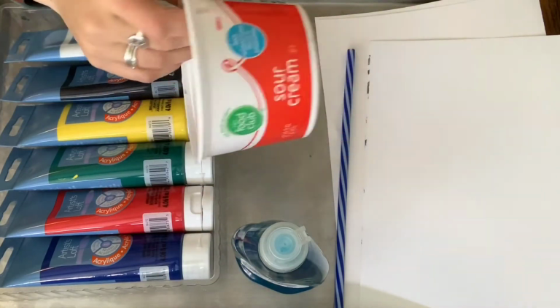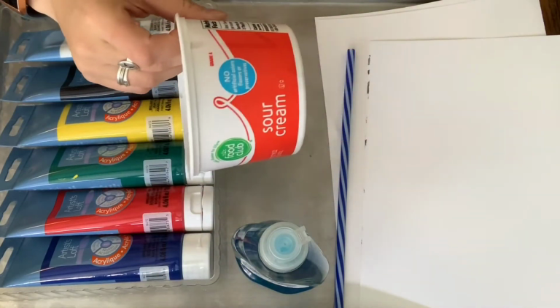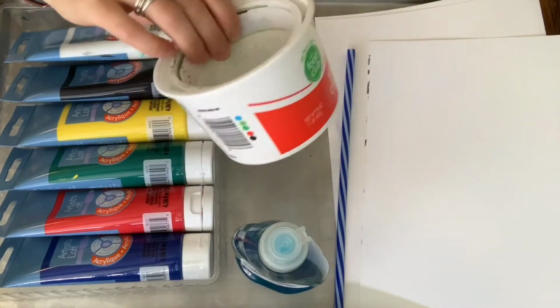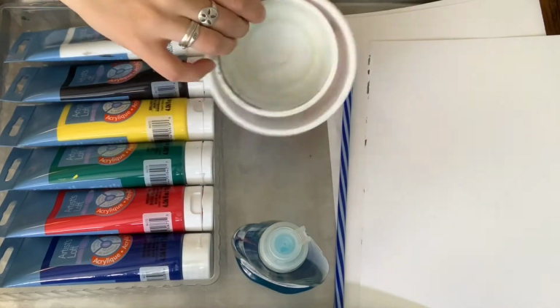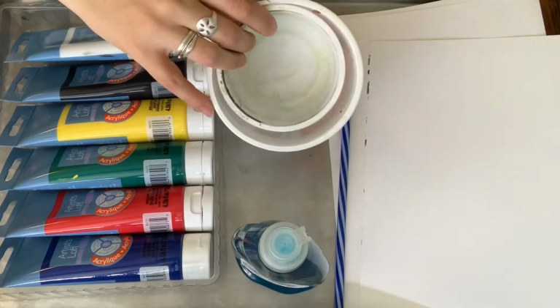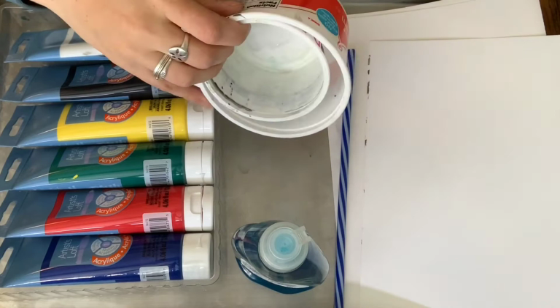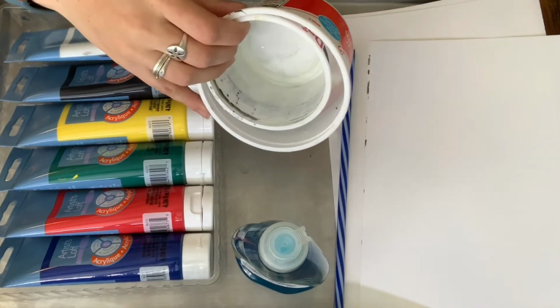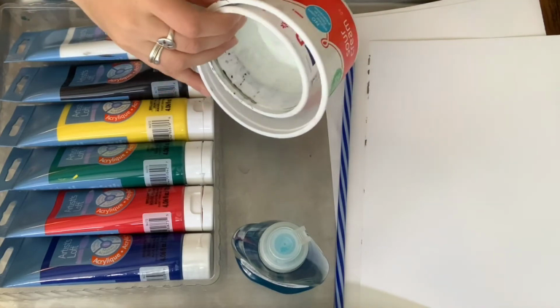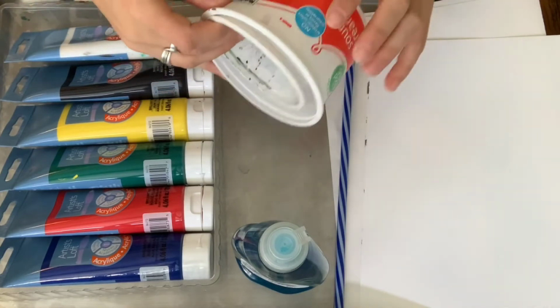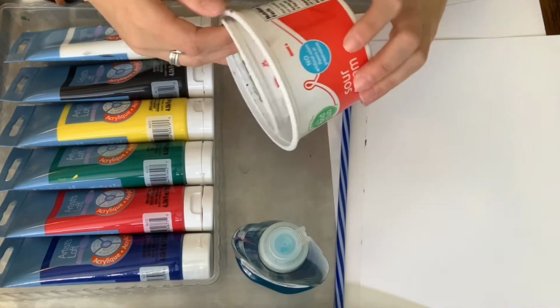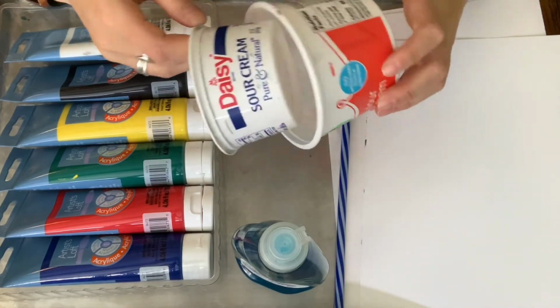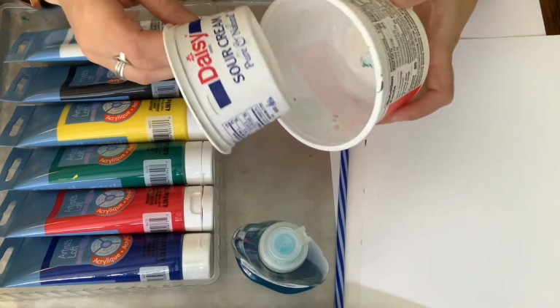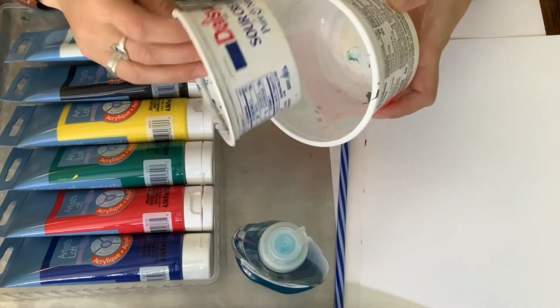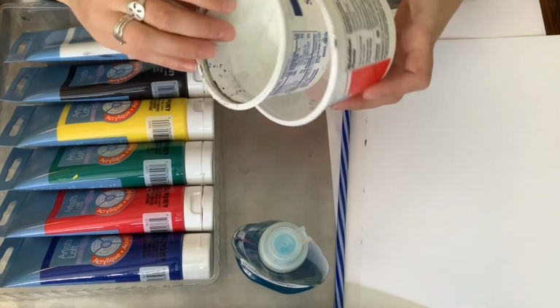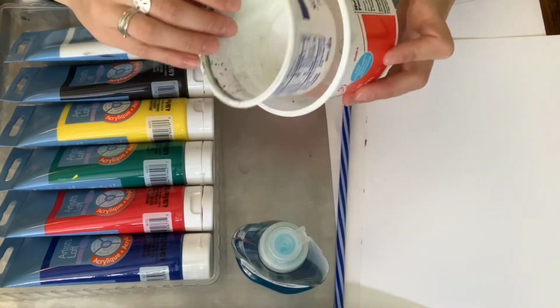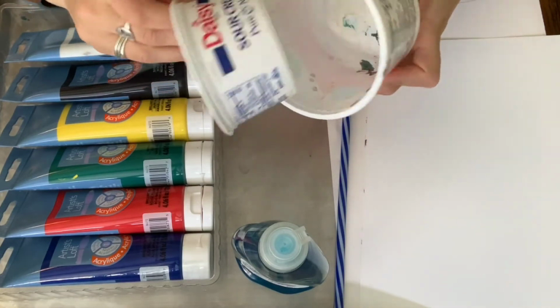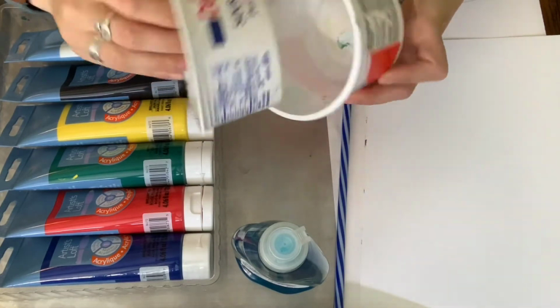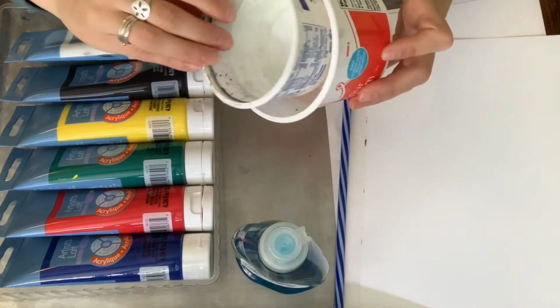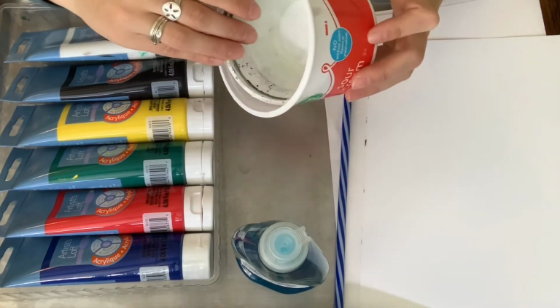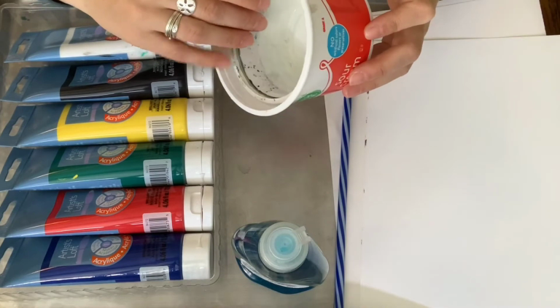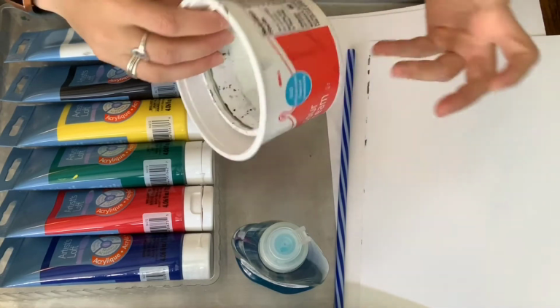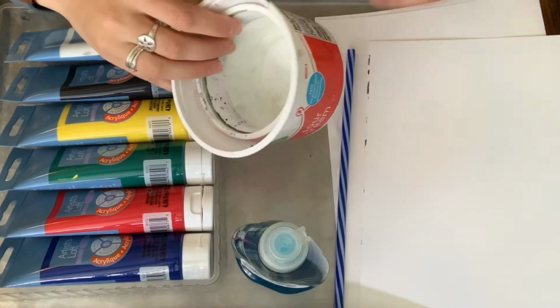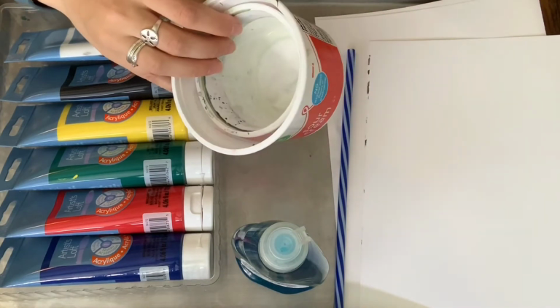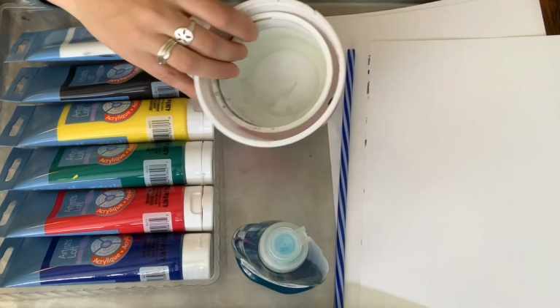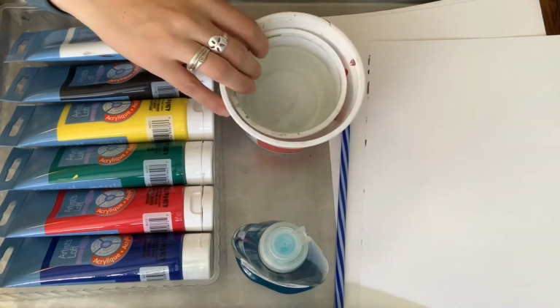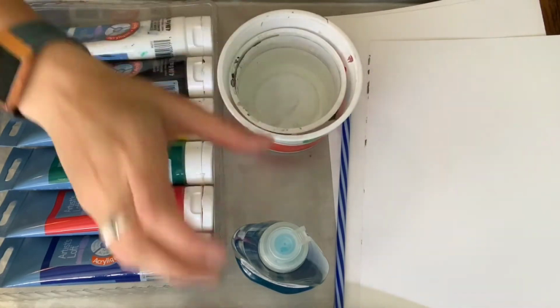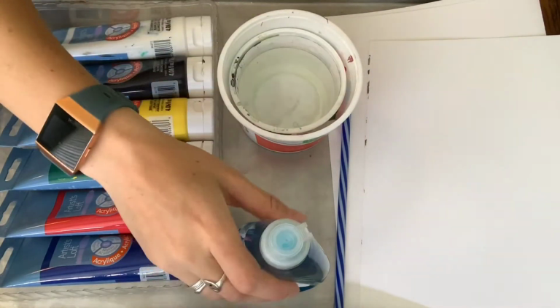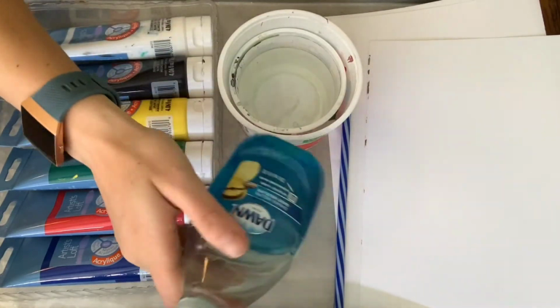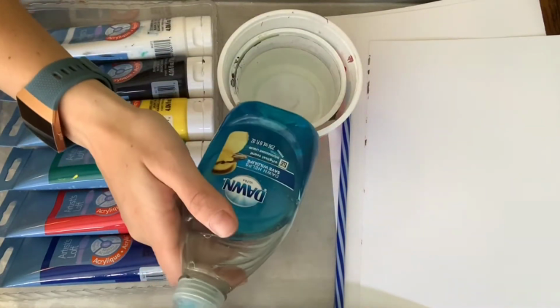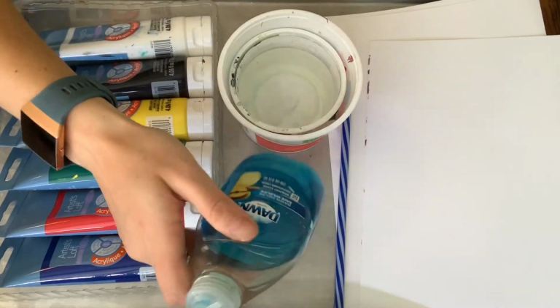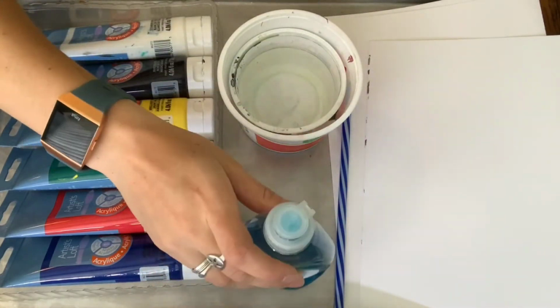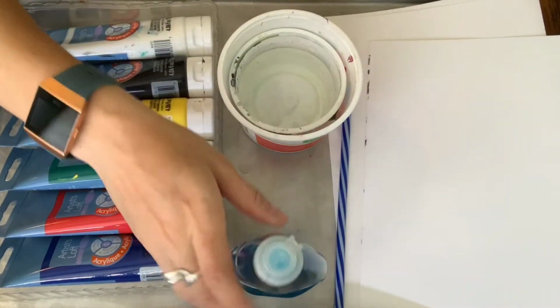Then you can get some cups to put your bubbles in — you're going to be making your bubbles in them. Something disposable is nice just because it's not going to get stained, or you can get rid of it when you're done. And then you'll need some soap to help make the bubbles.